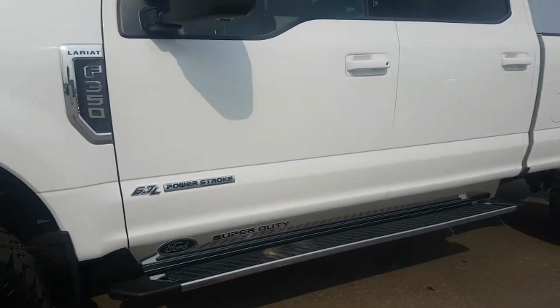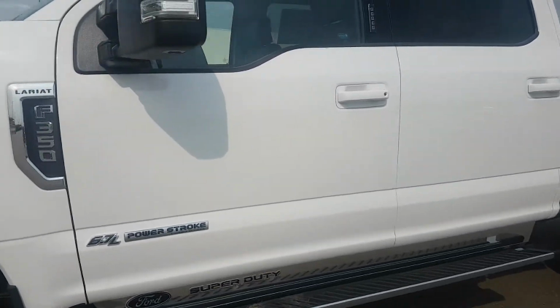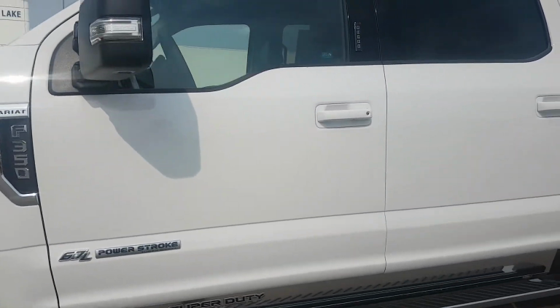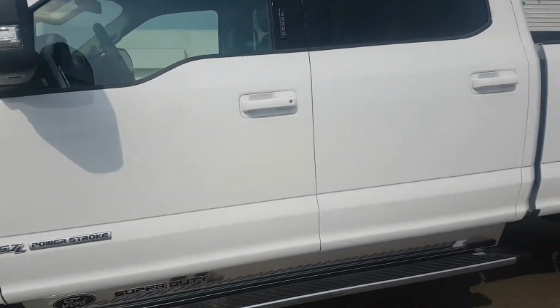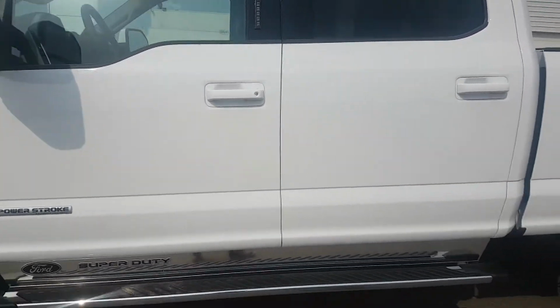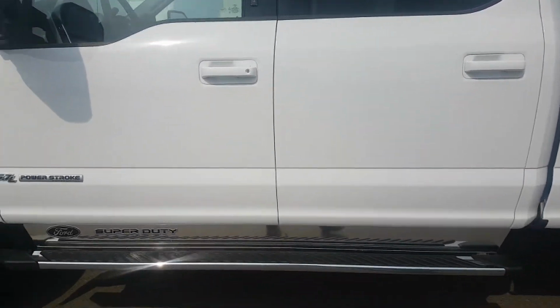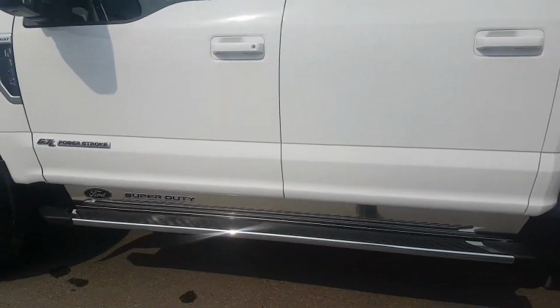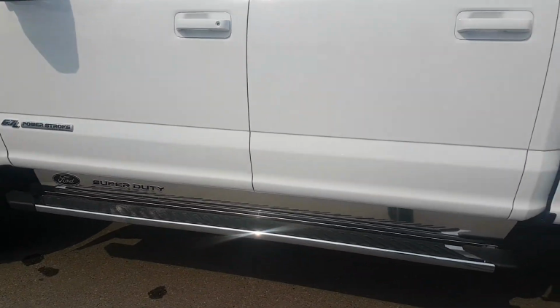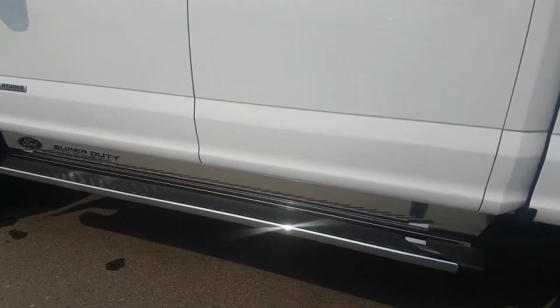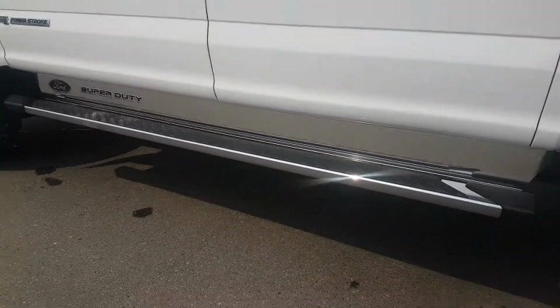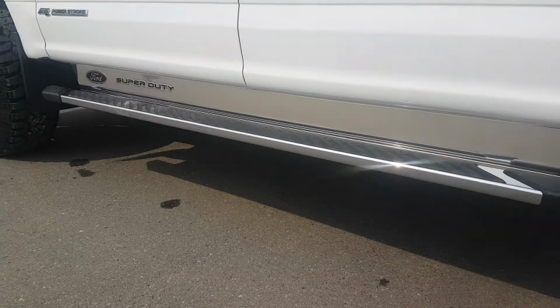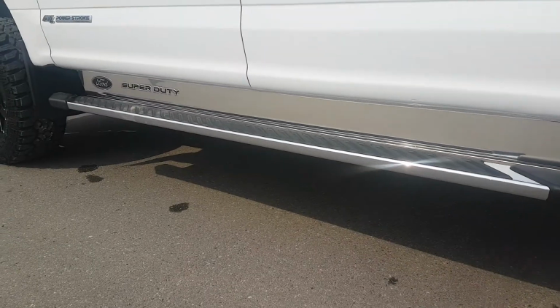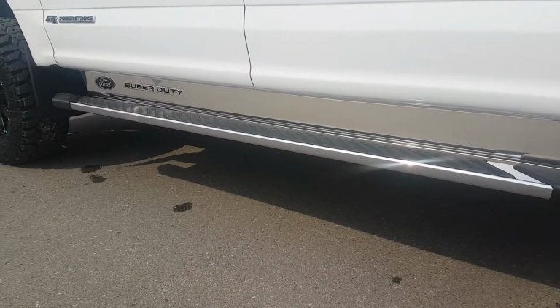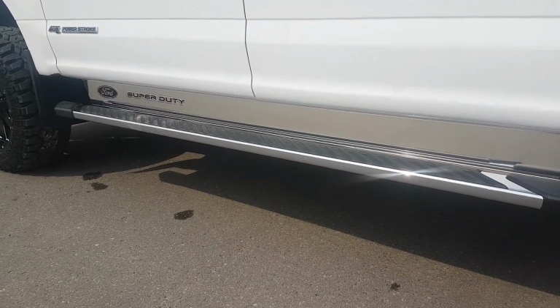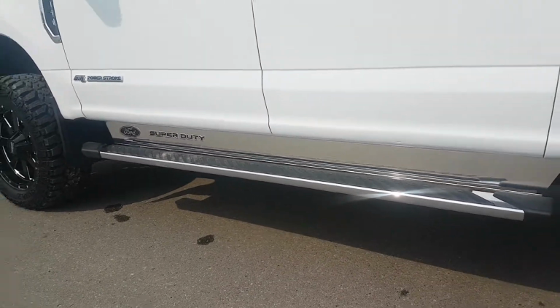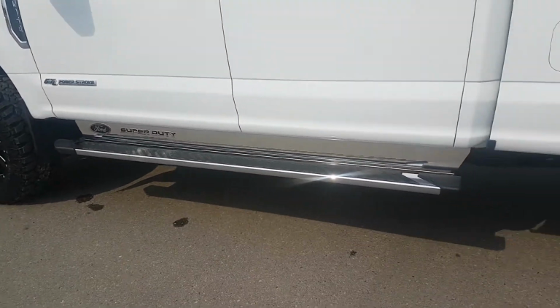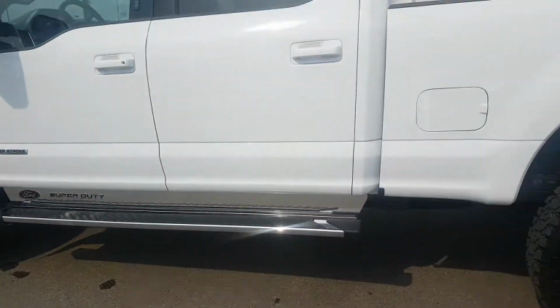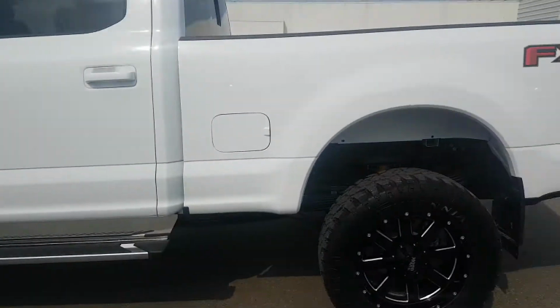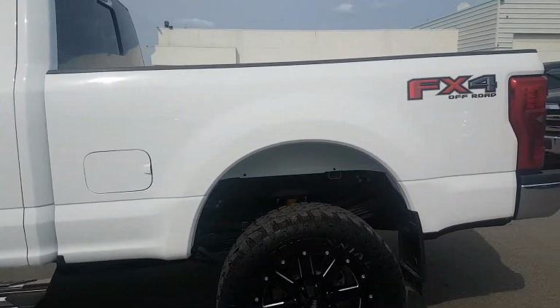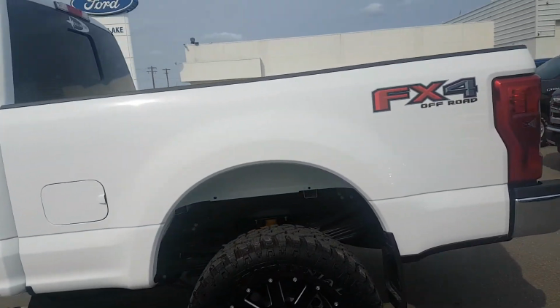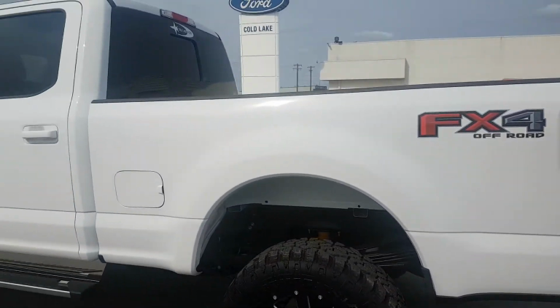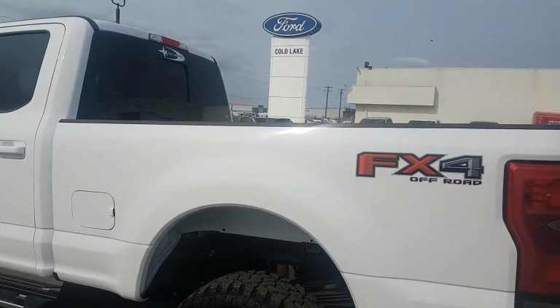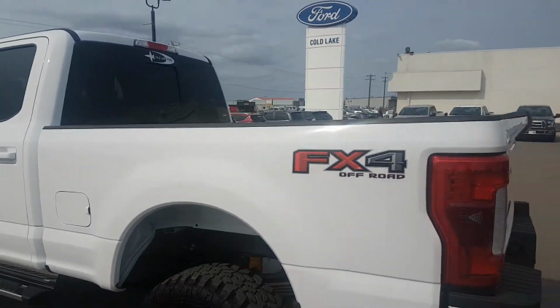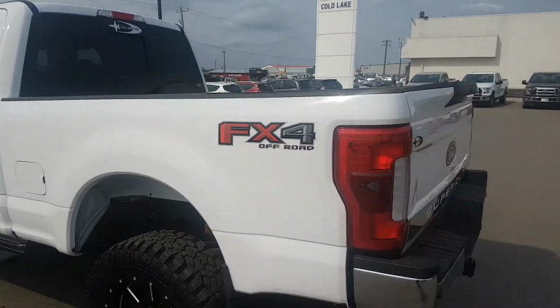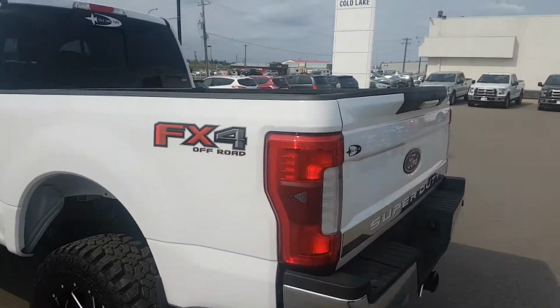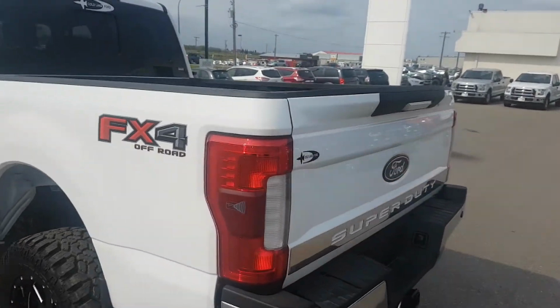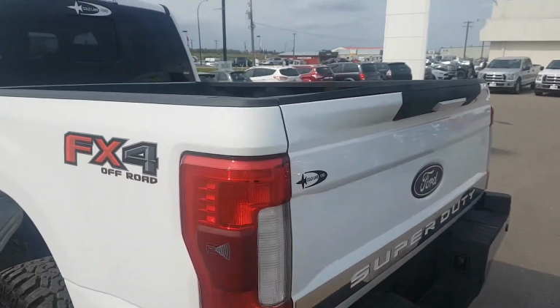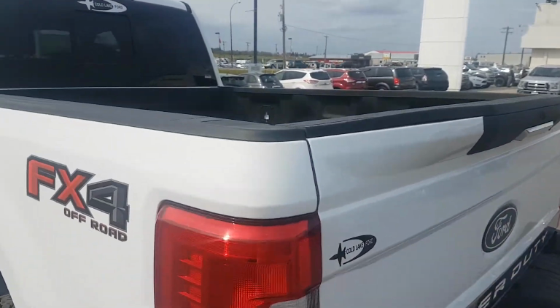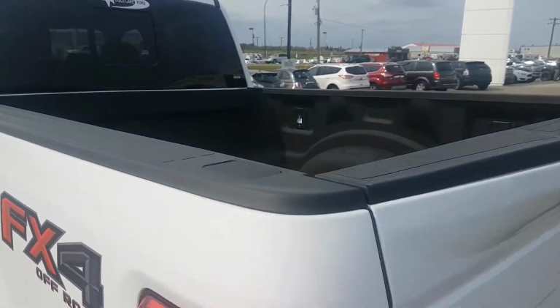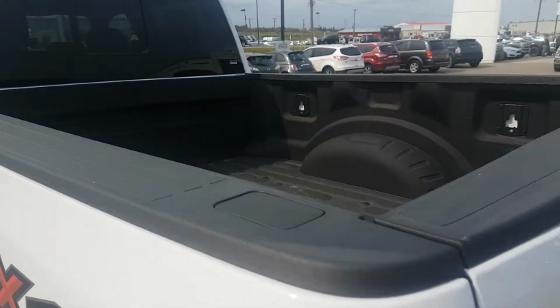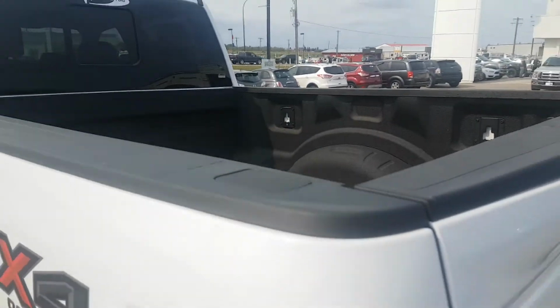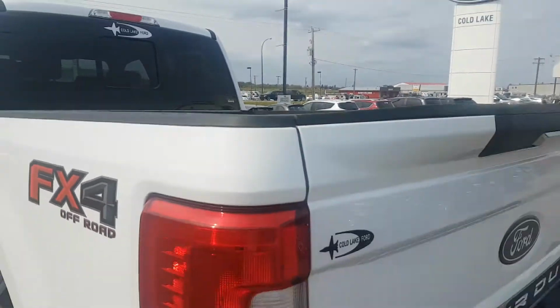Powerful 6.7 Power Stroke diesel engine. You got the silver insert on the side steps. Rear sliding window with a spray-in liner already done from factory. FX4 package.